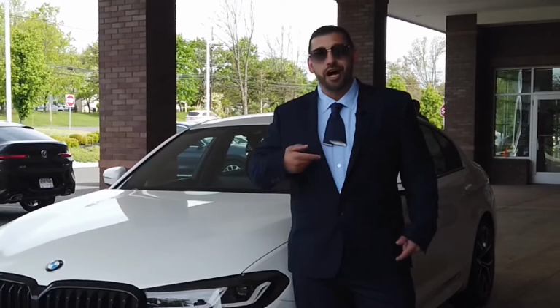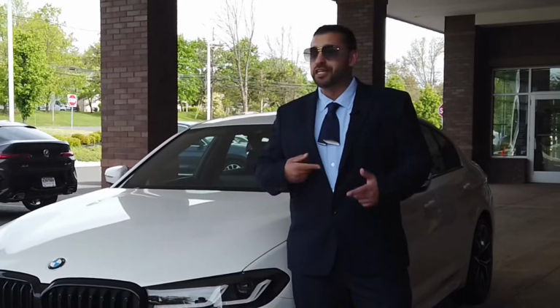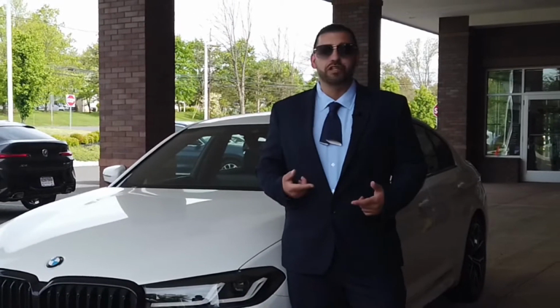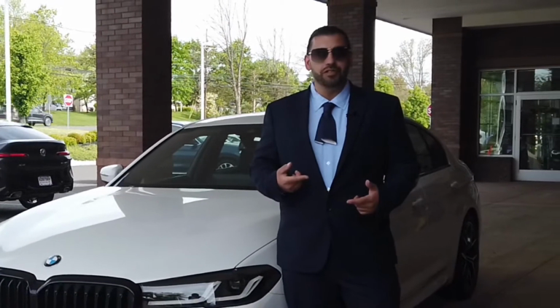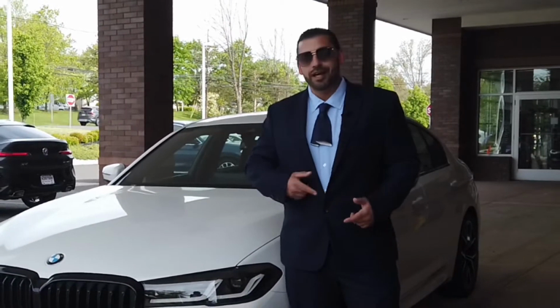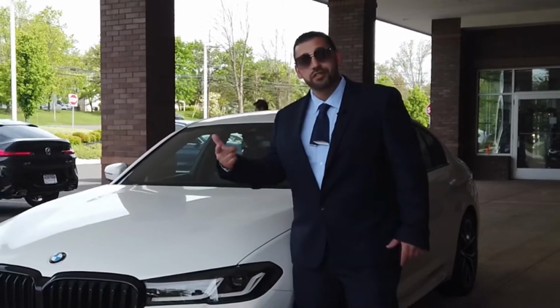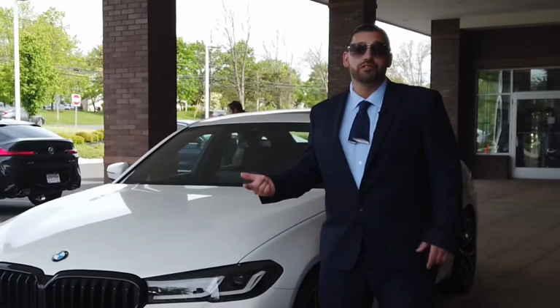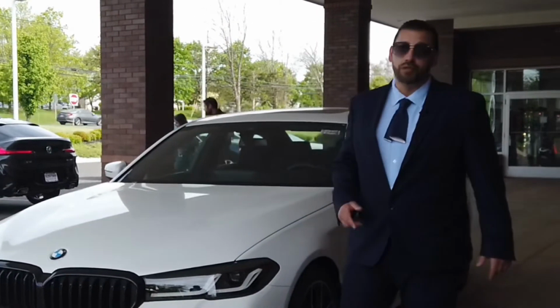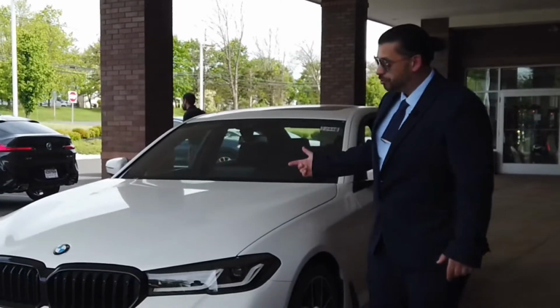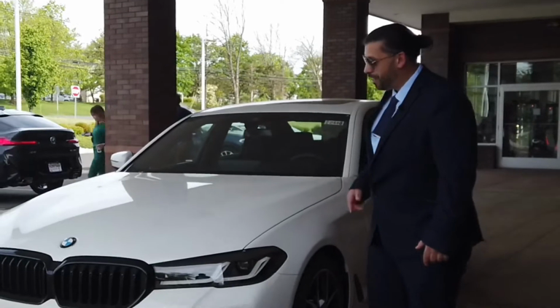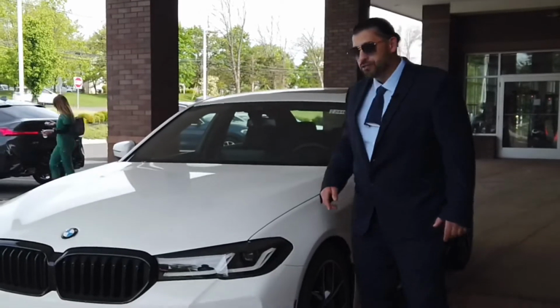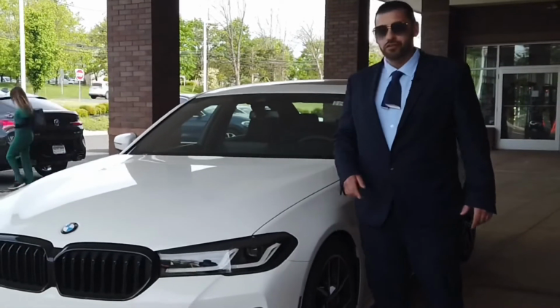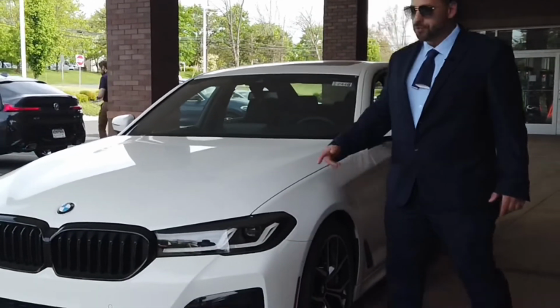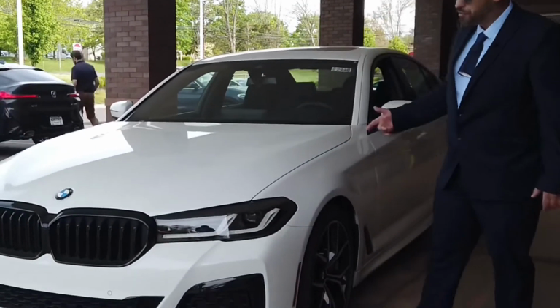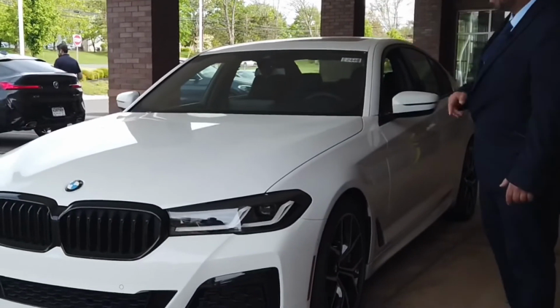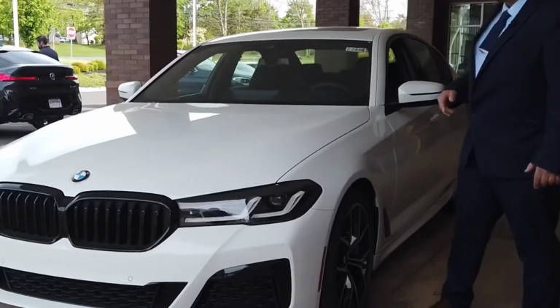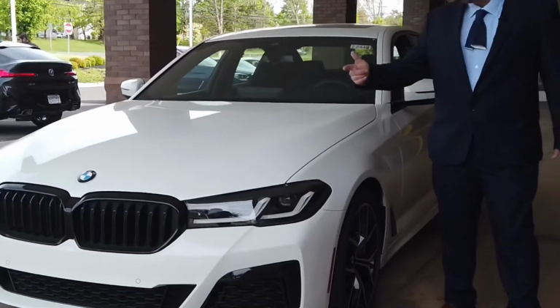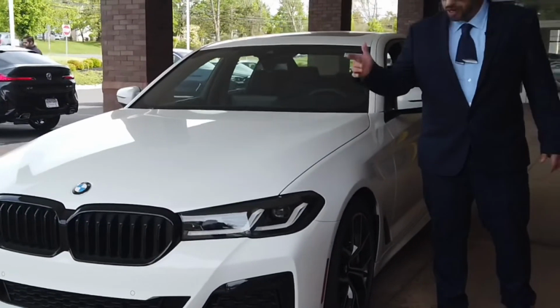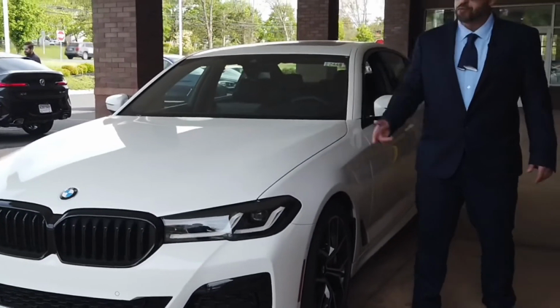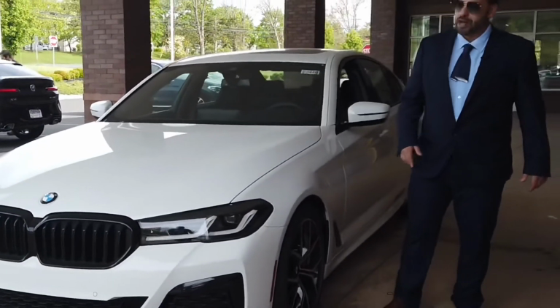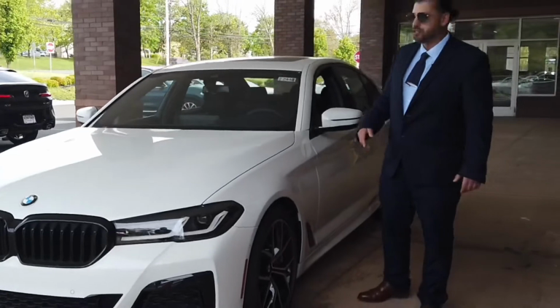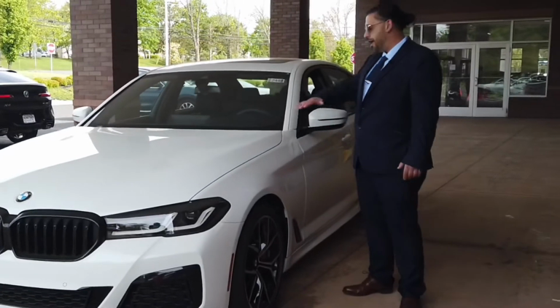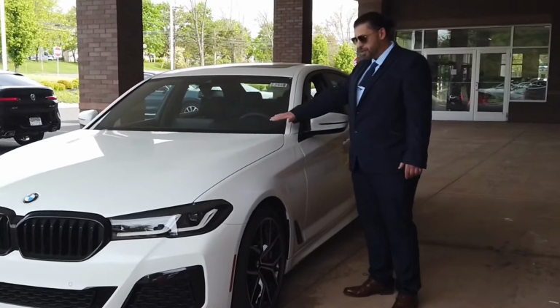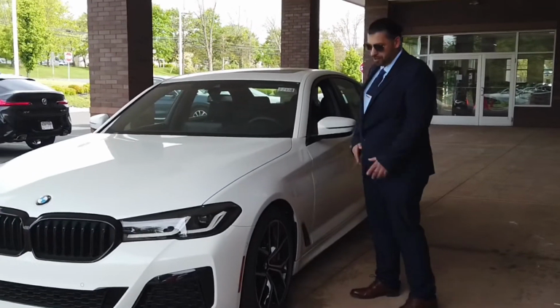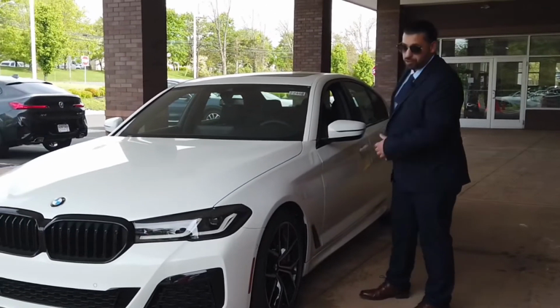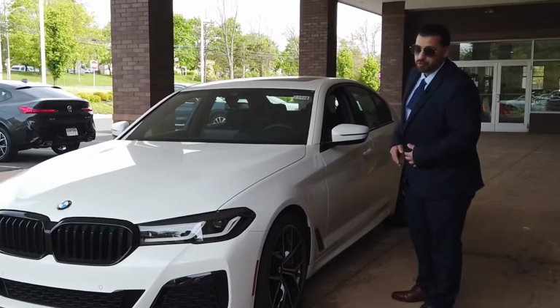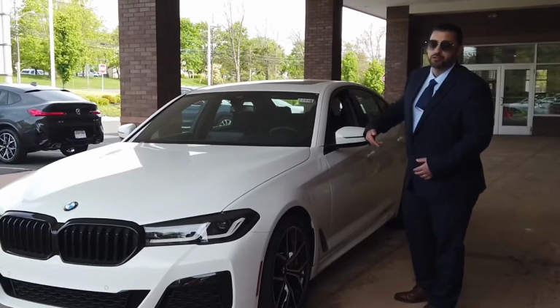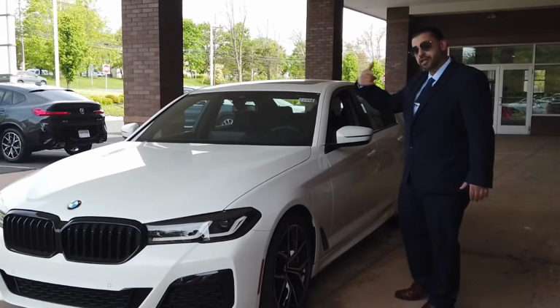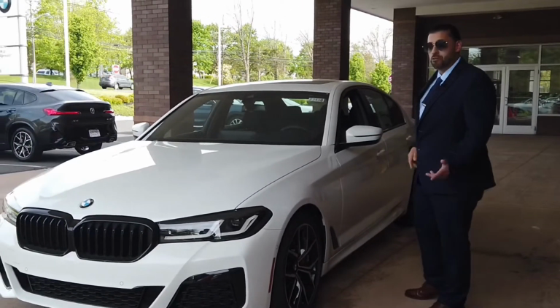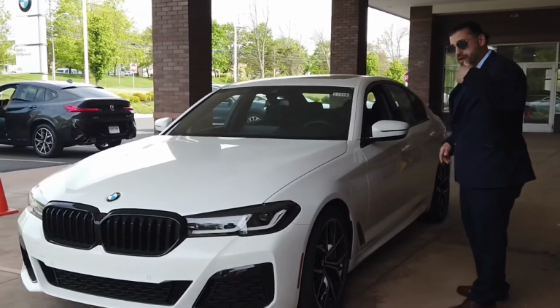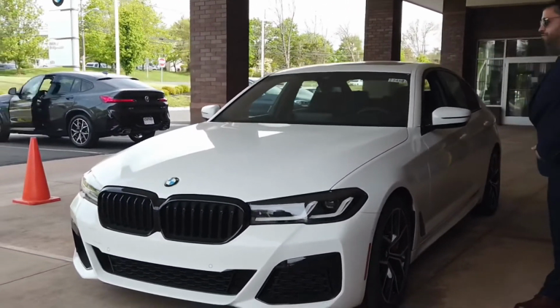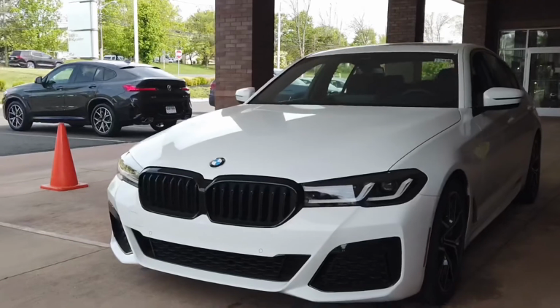I'm looking to keep this thing rolling and I want to sell you guys another one. So today we got a 2022 BMW 530i Shadowline M Sport package, Alpine White with the black wheels. We're going to take a little walk around if you want to follow me.